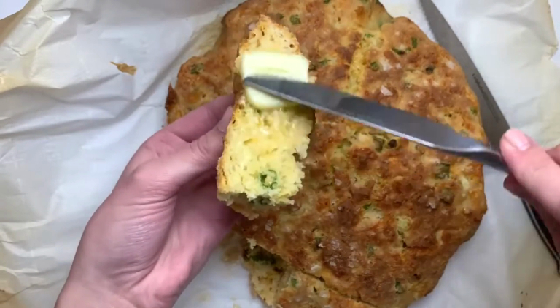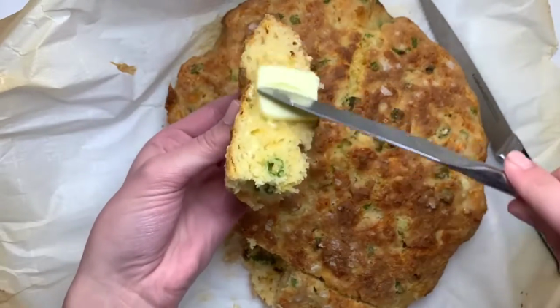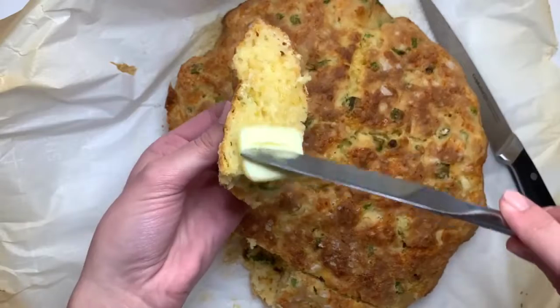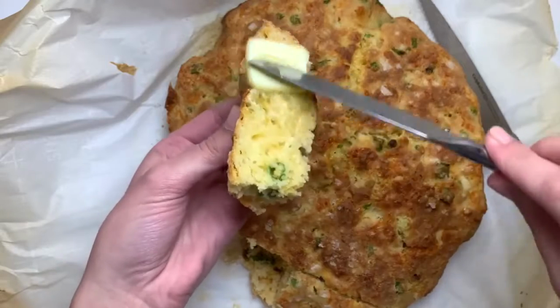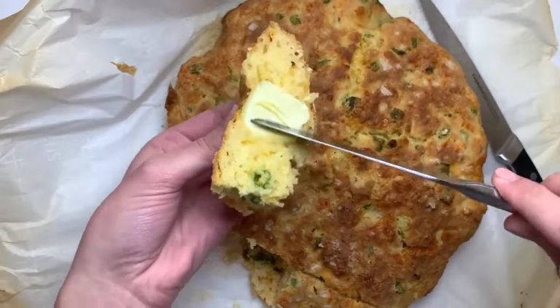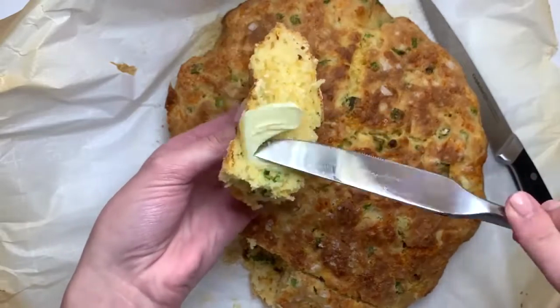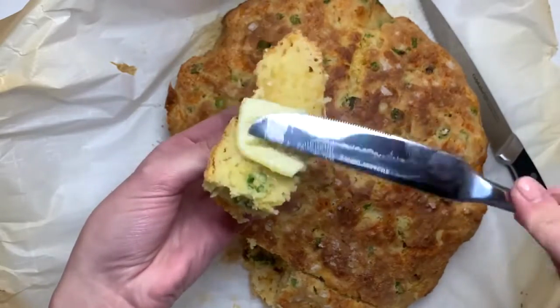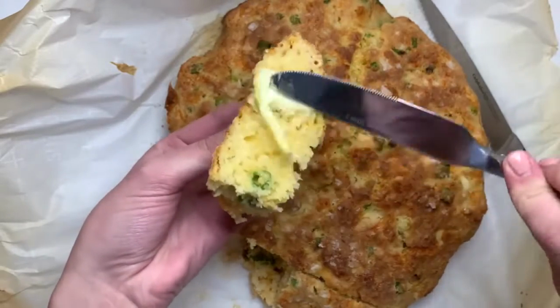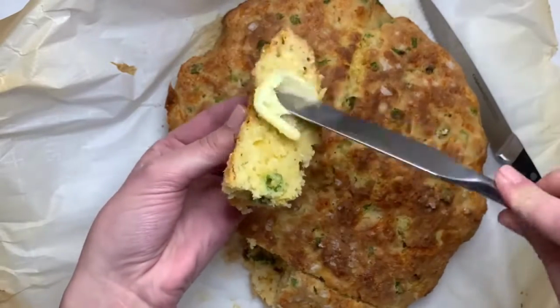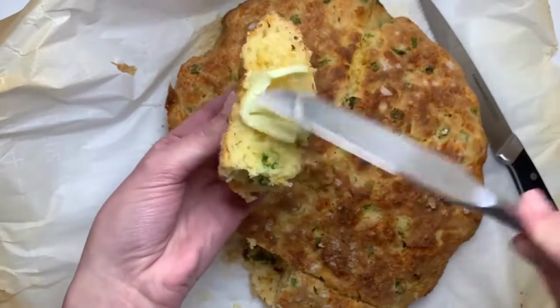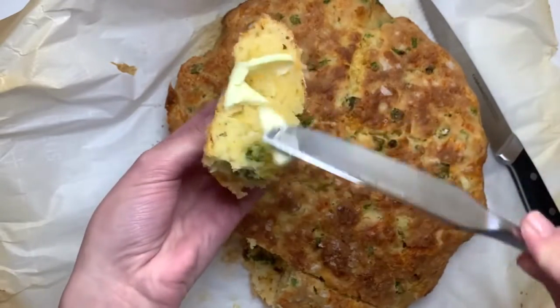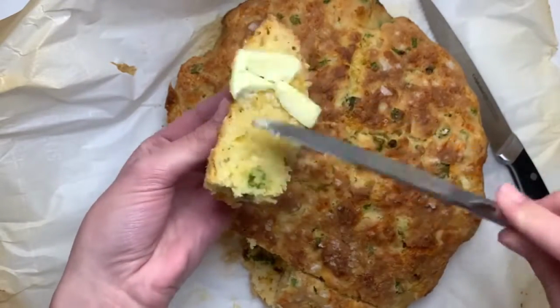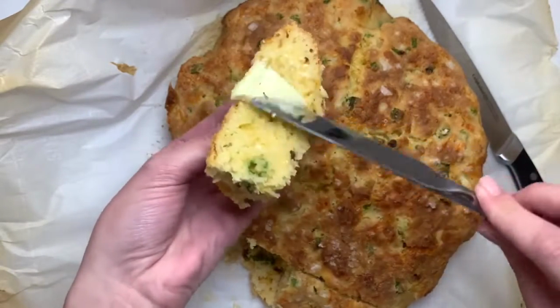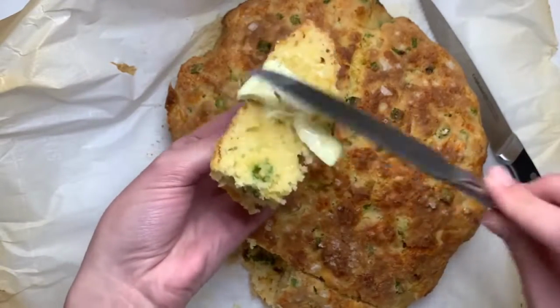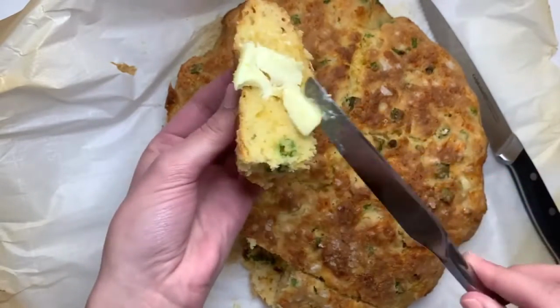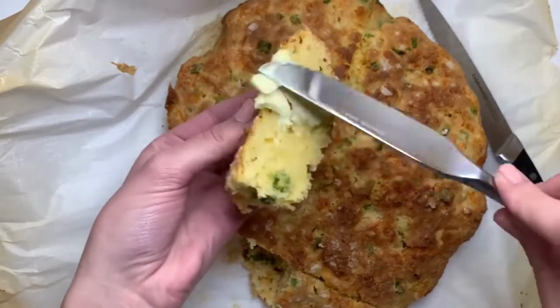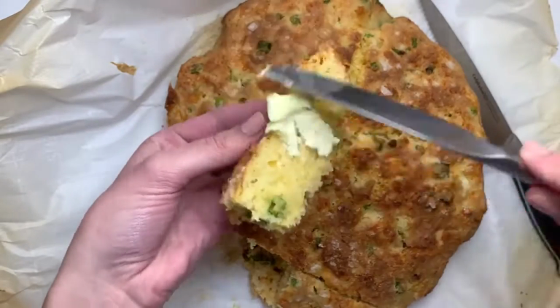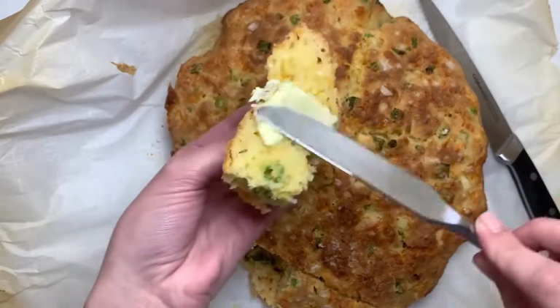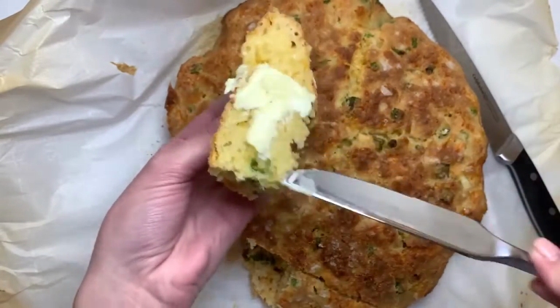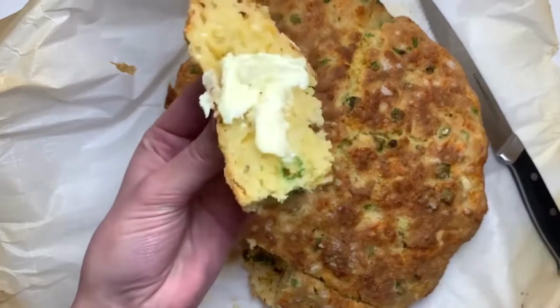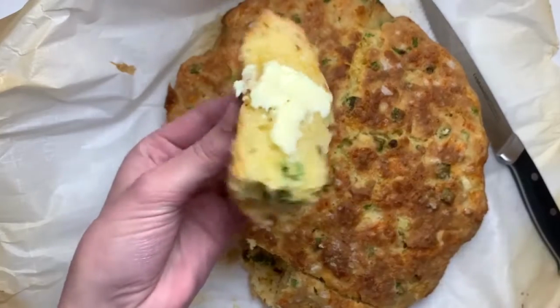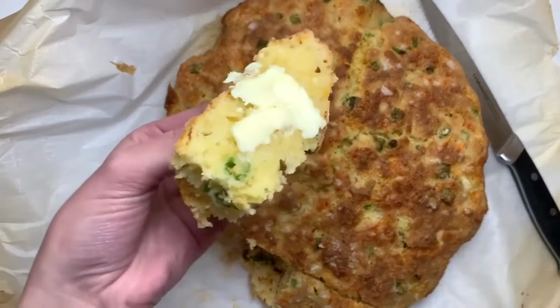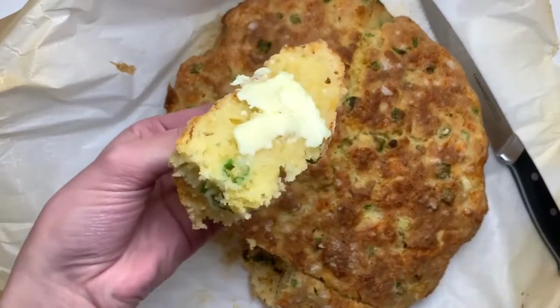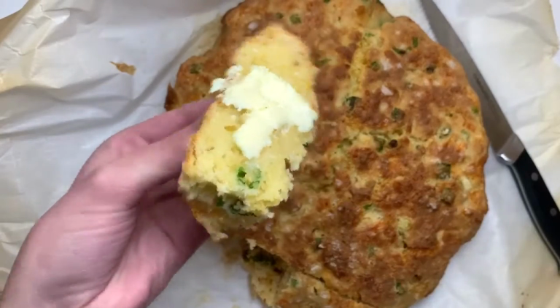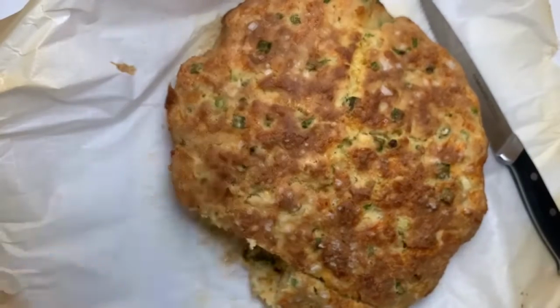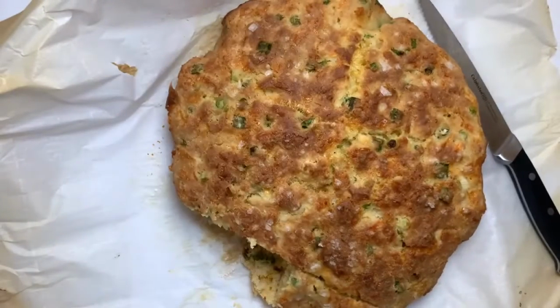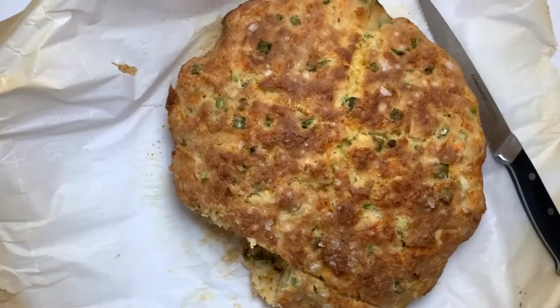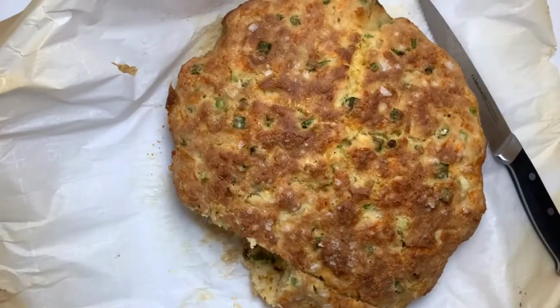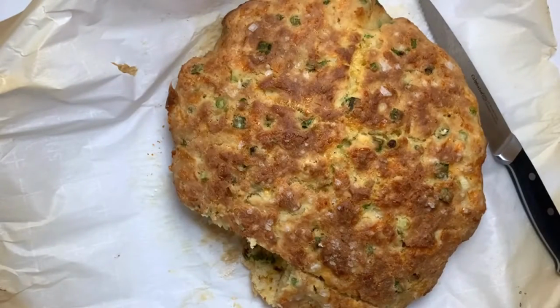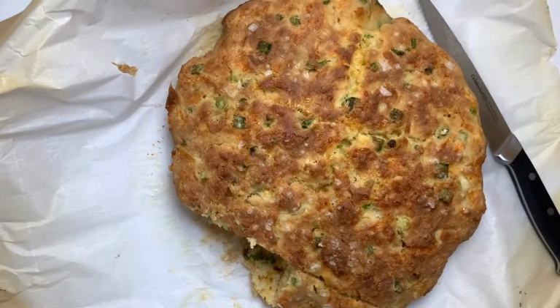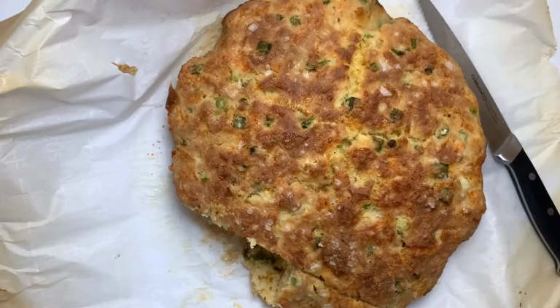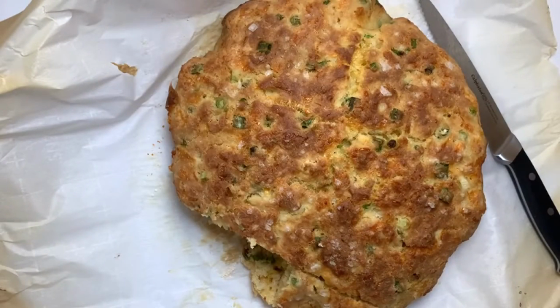This is so delicious — I hope you guys give this recipe a try! Thank you so much for watching. Be sure to check out Salad Days Farm and we hope to see you next week for another Fresh Friday feature.